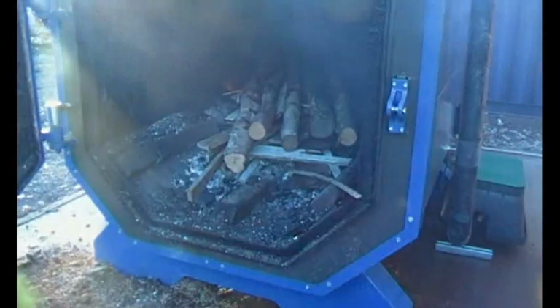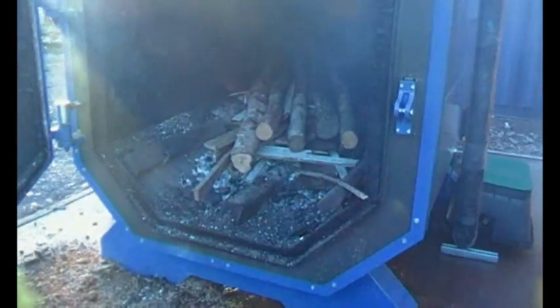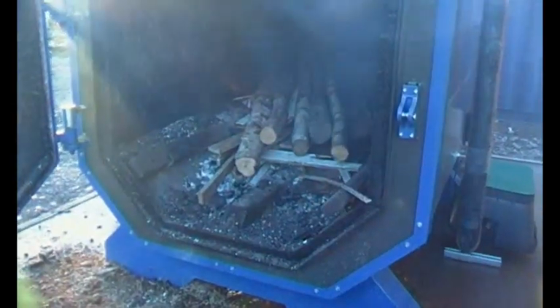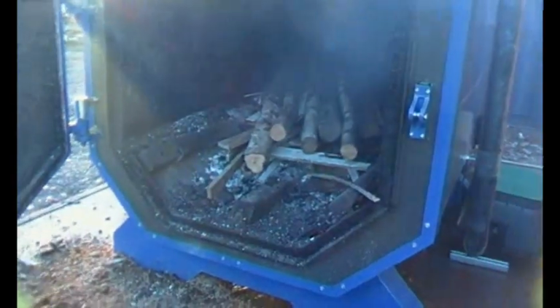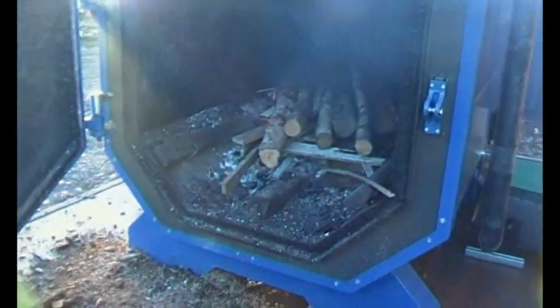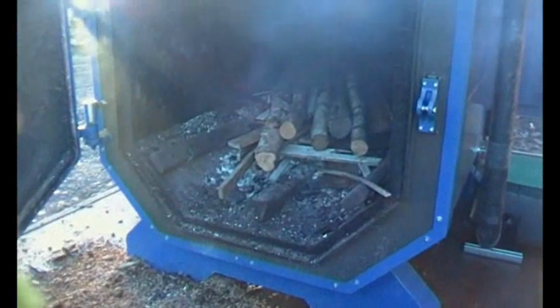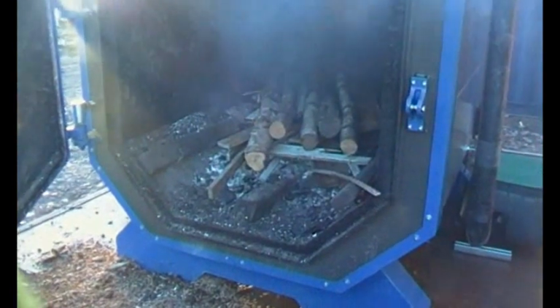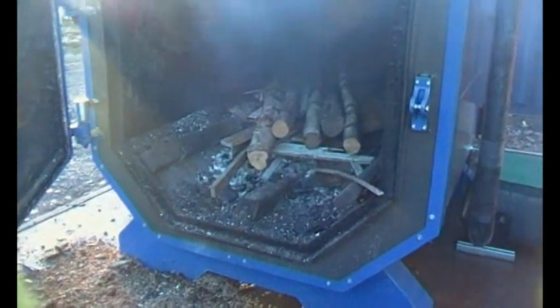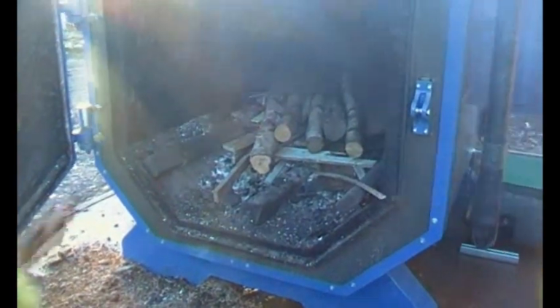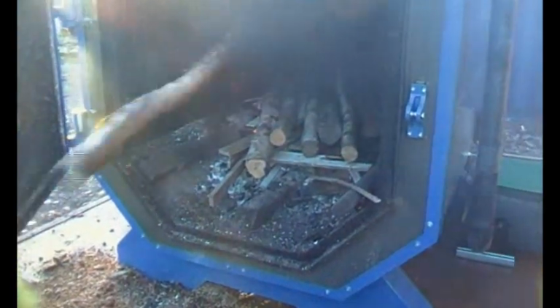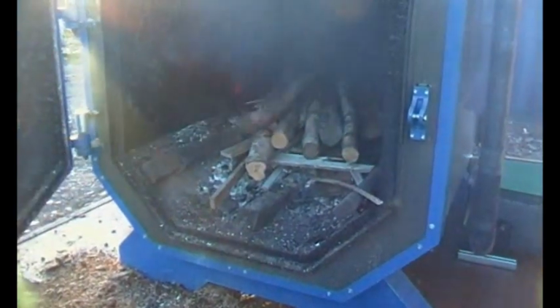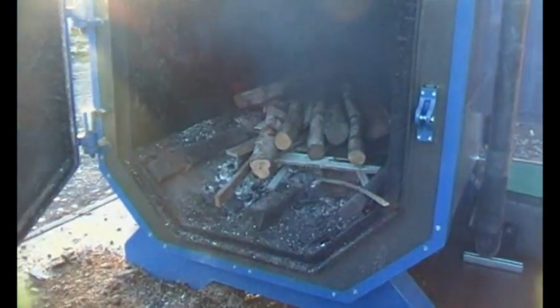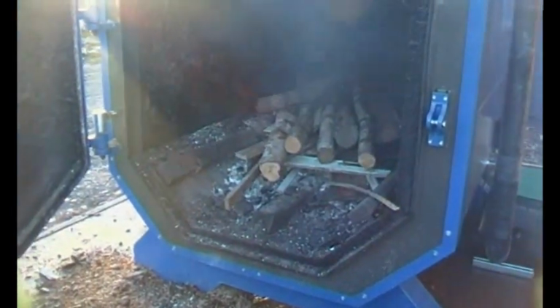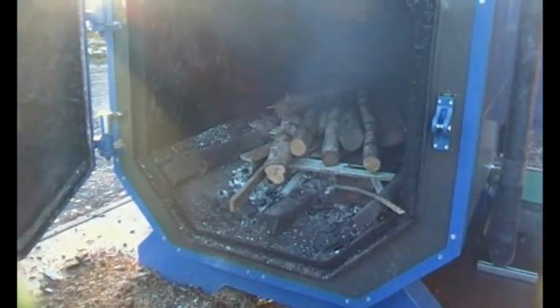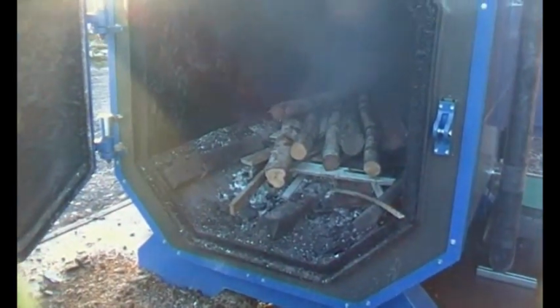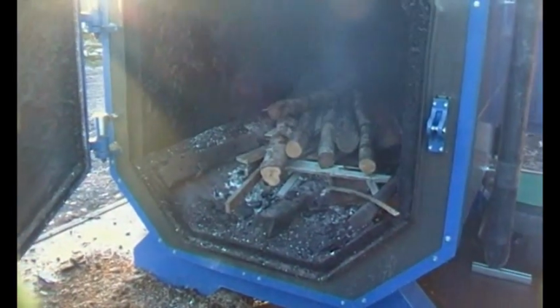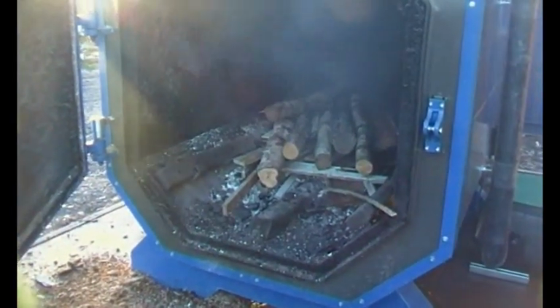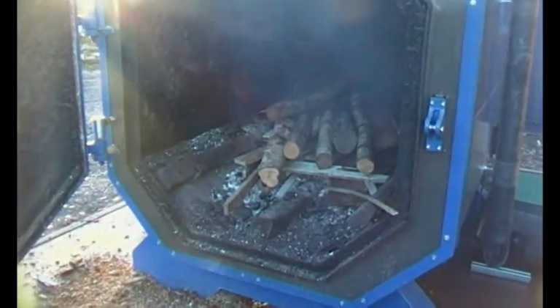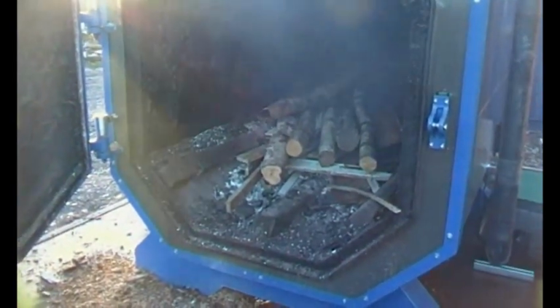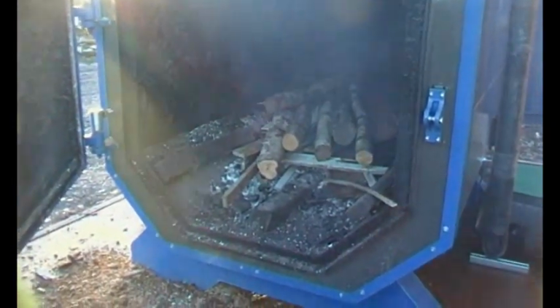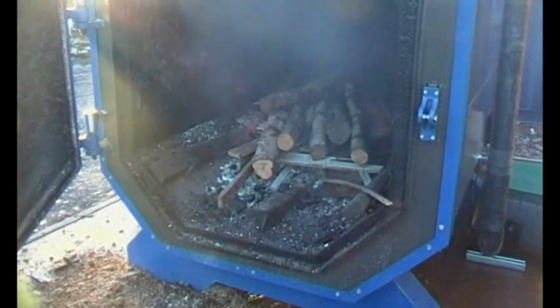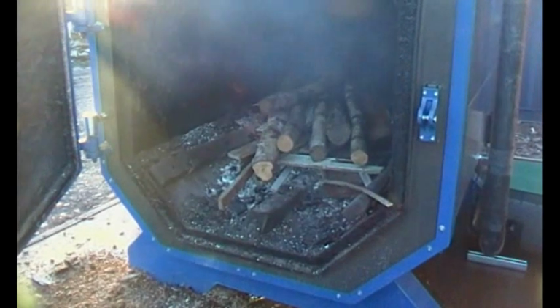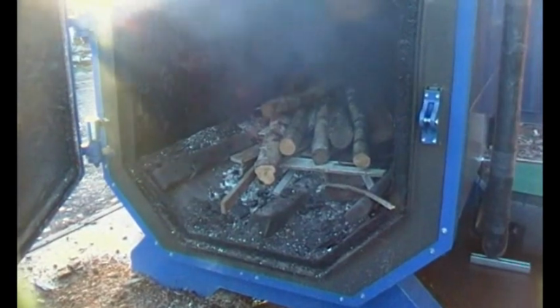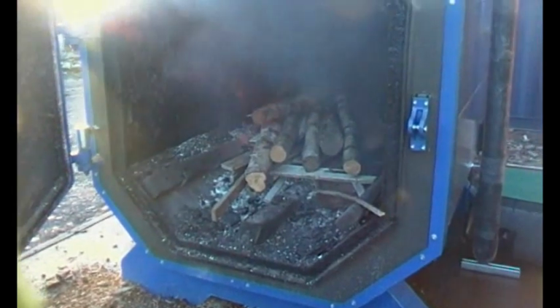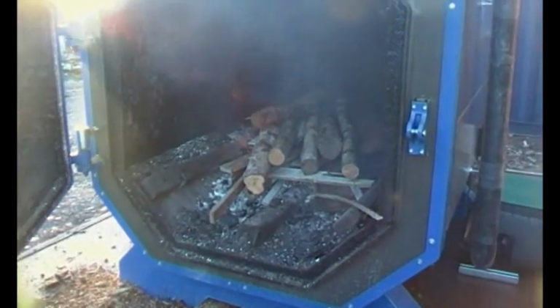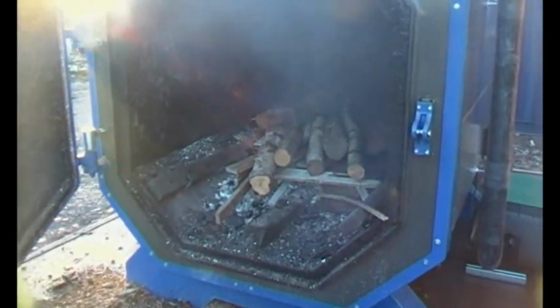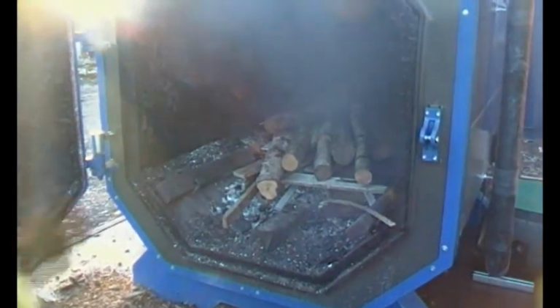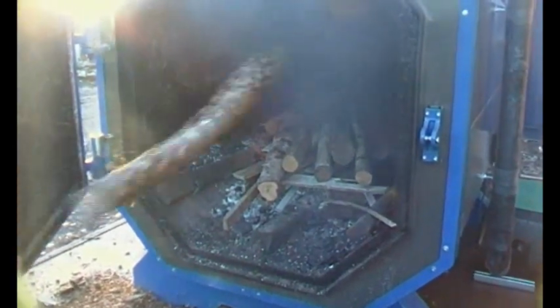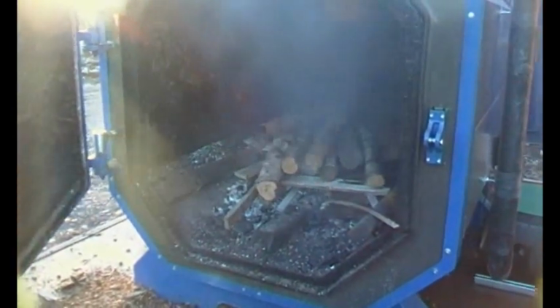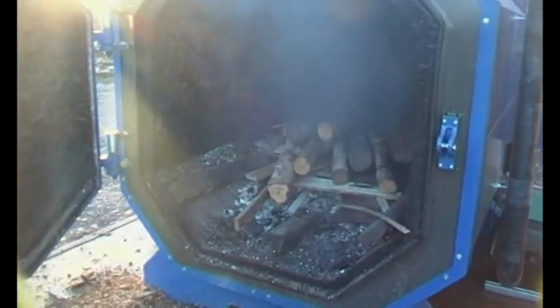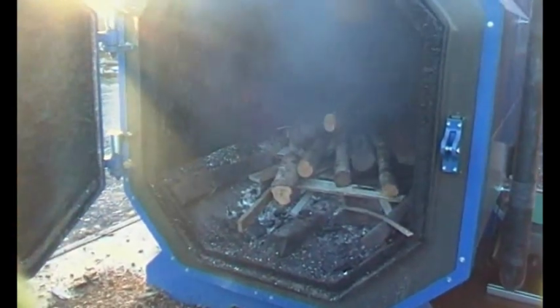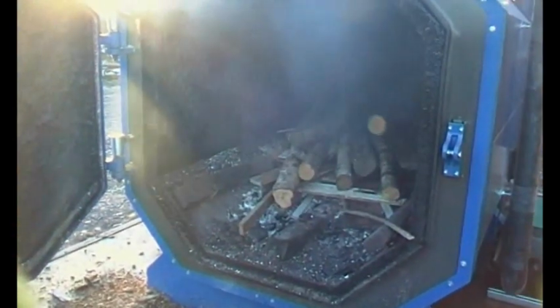That's no good for logs, you see. Birch is perfect for logs. Well, I know, but people don't like it — it's so nice and split and all that stuff.